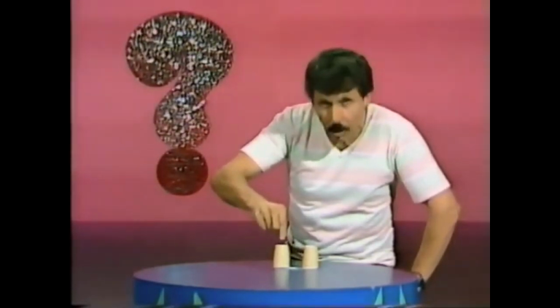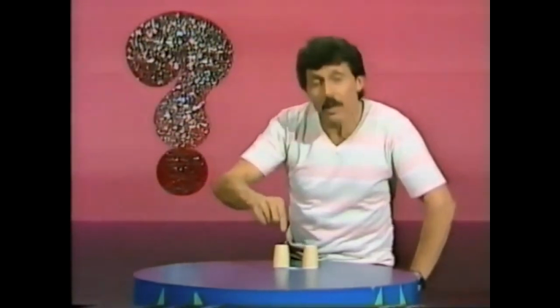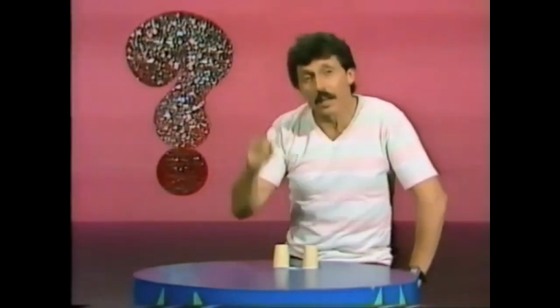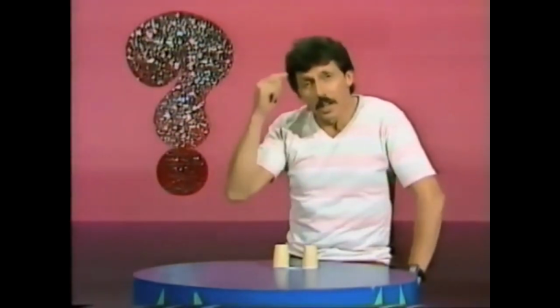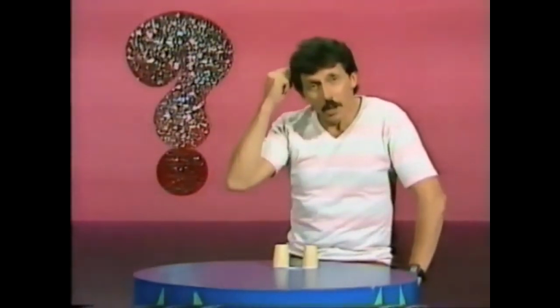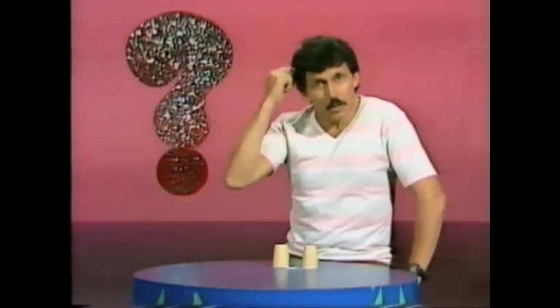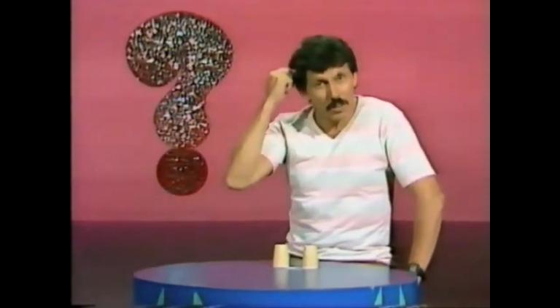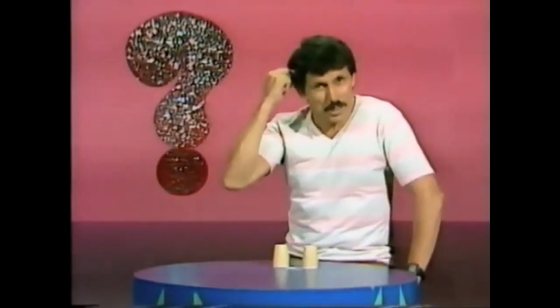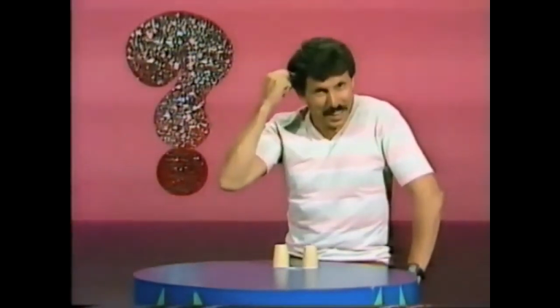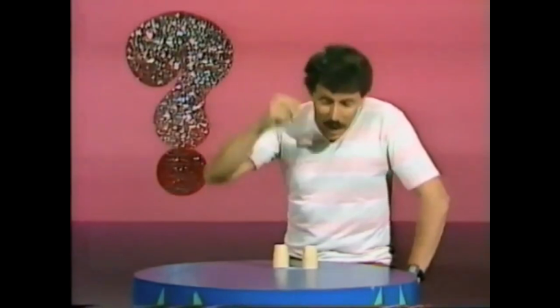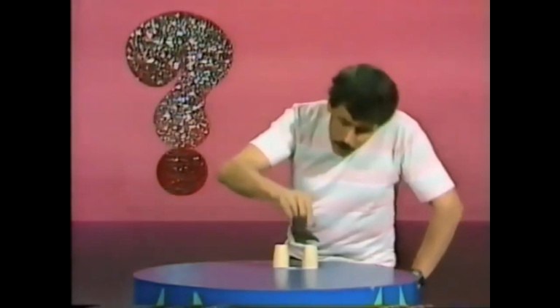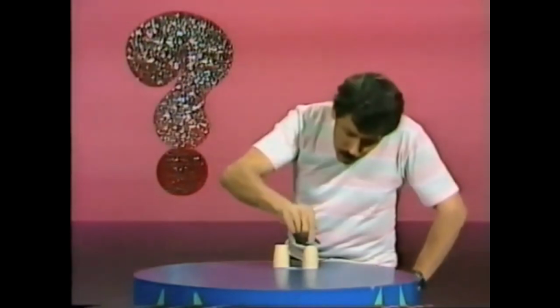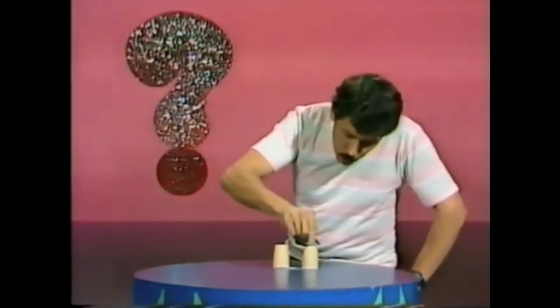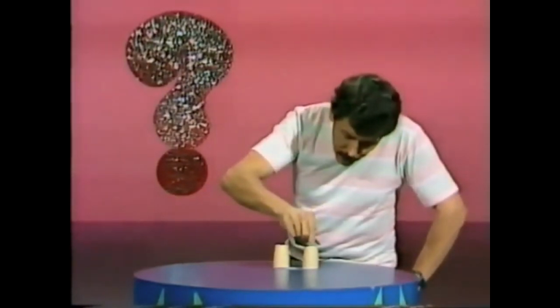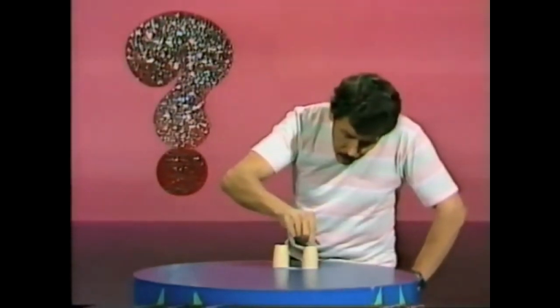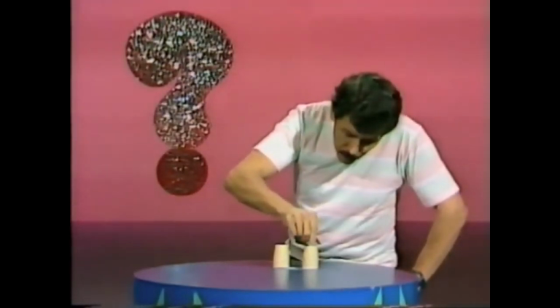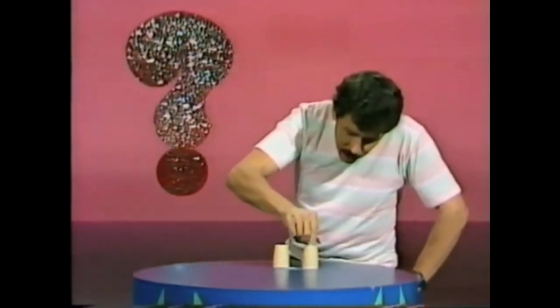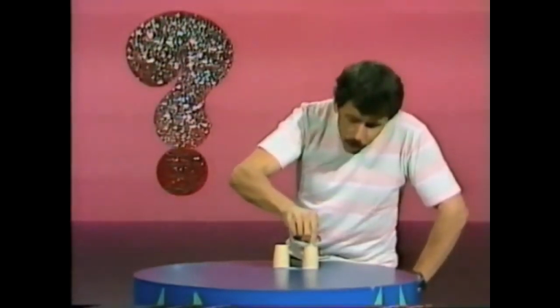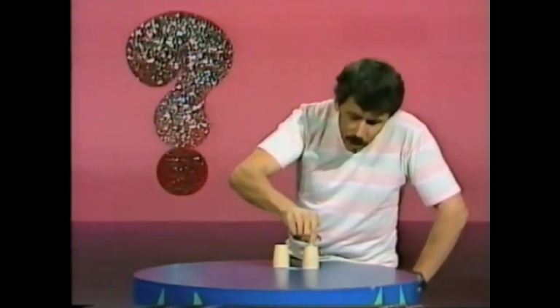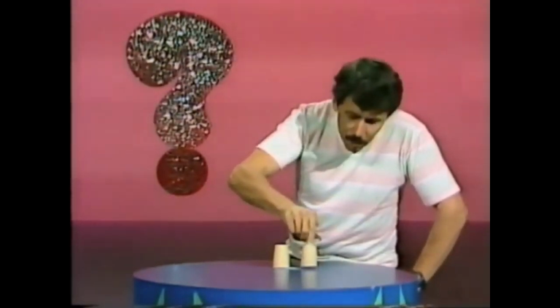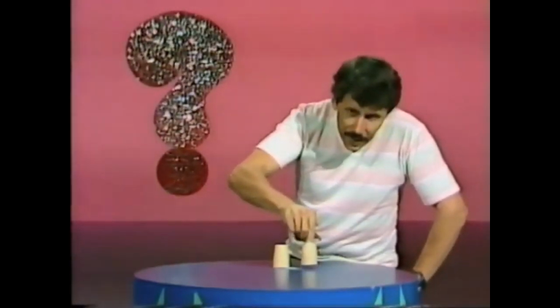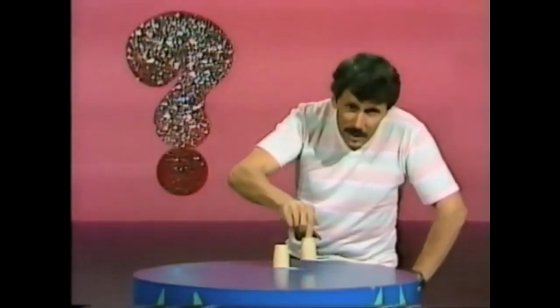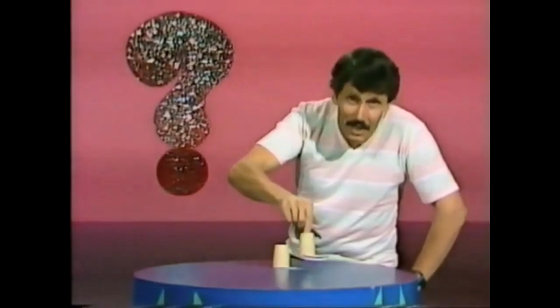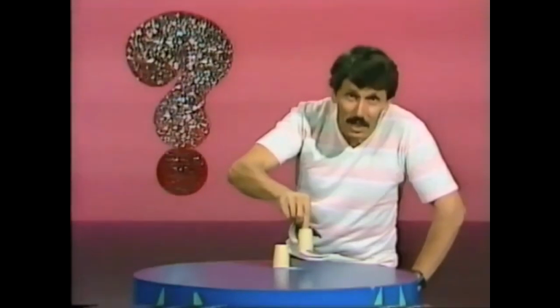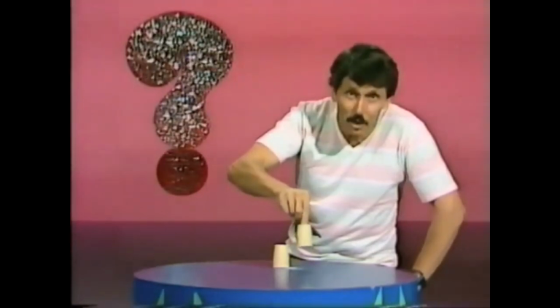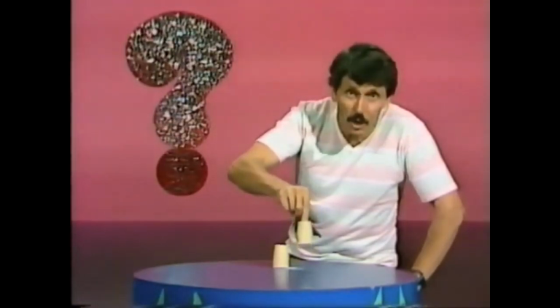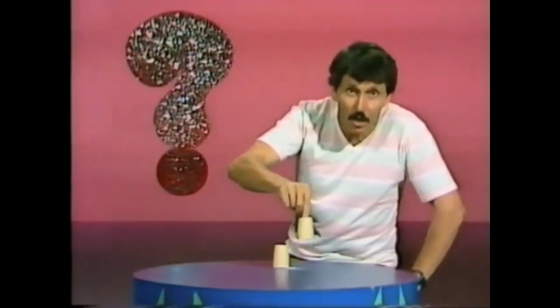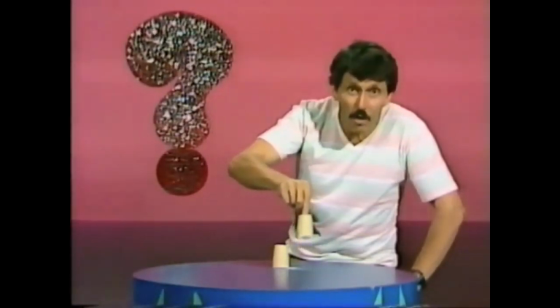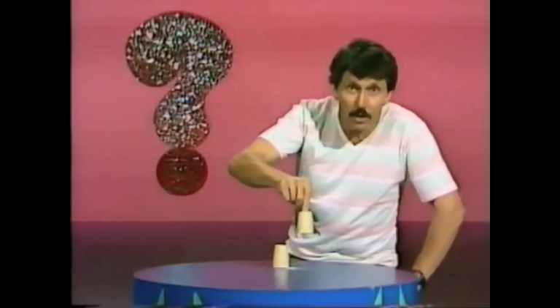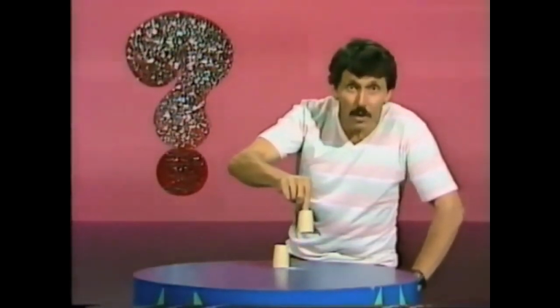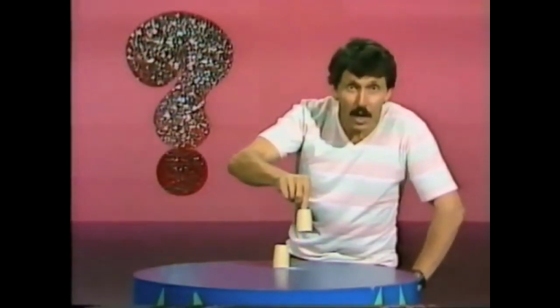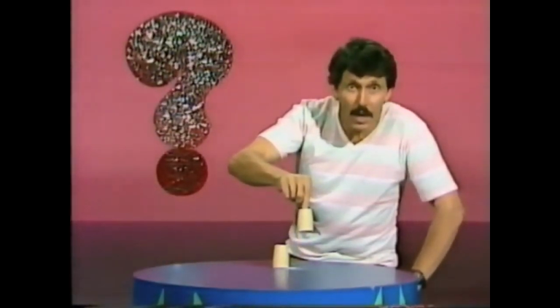On the other hand, if I charge my finger electrostatically and place it over the salt shaker and press it down for a few seconds and lift my finger — yes, it'll actually lift the salt shaker right off the table. How about that?